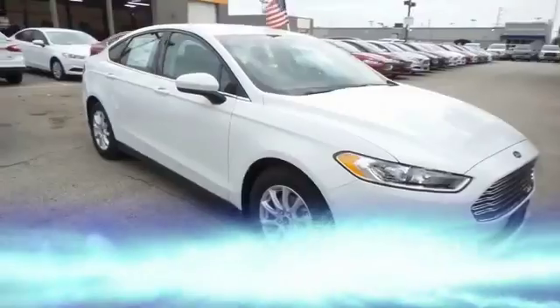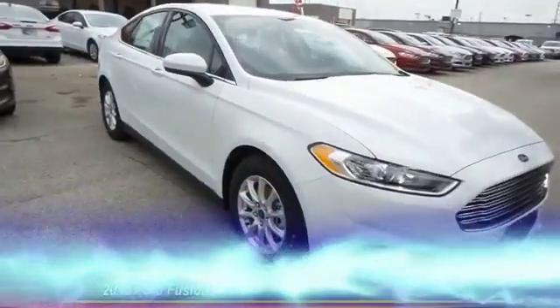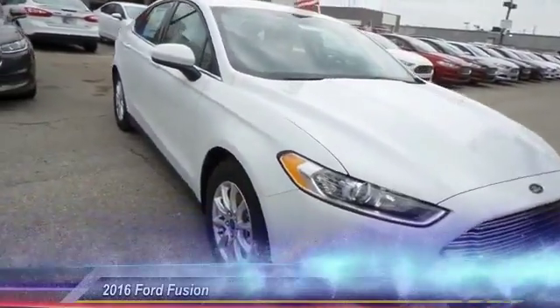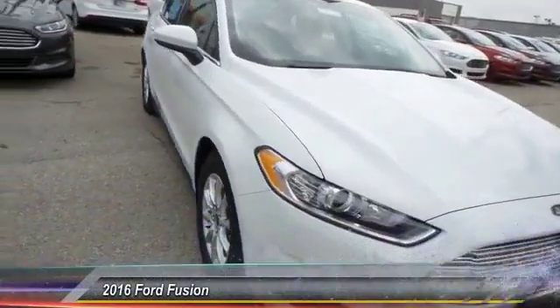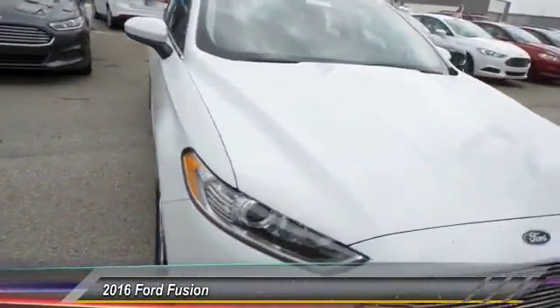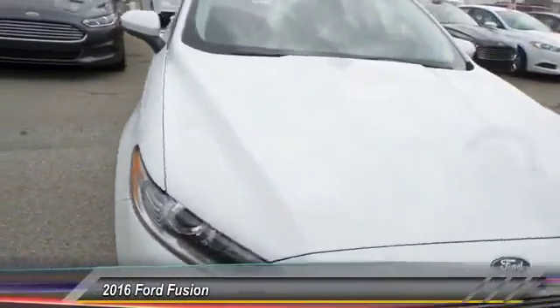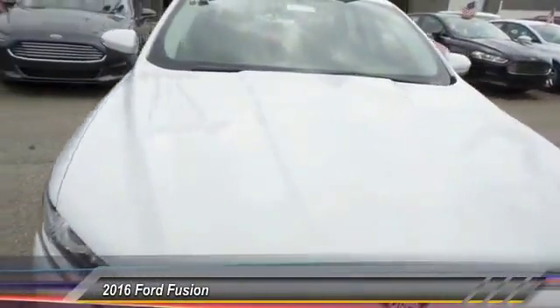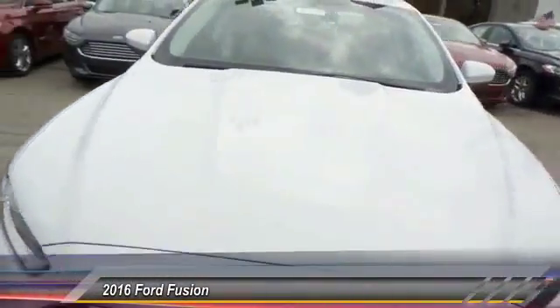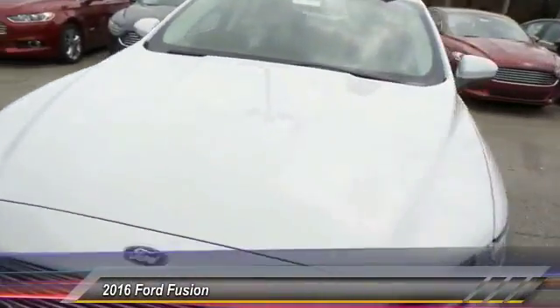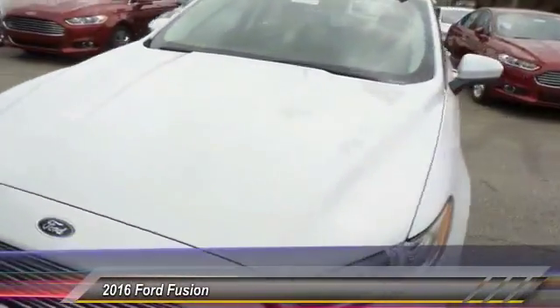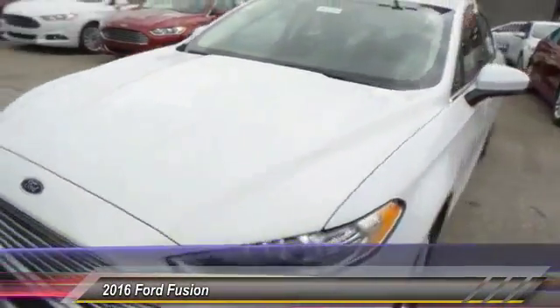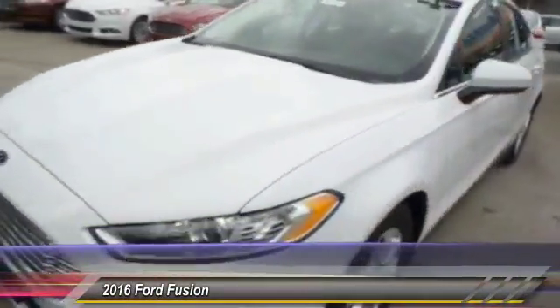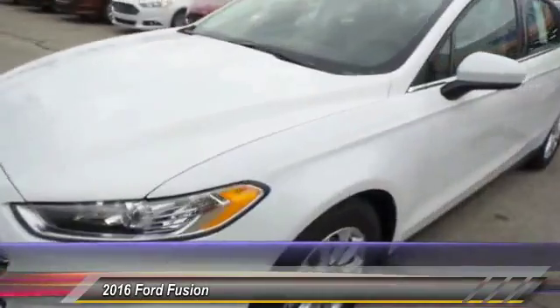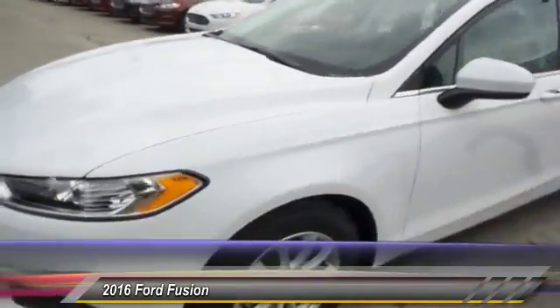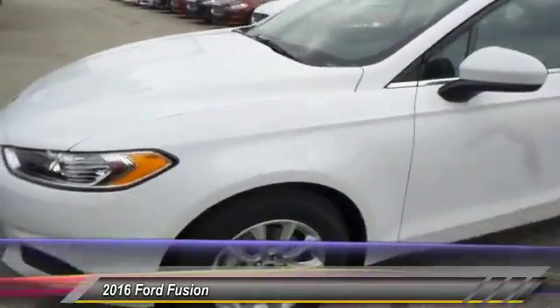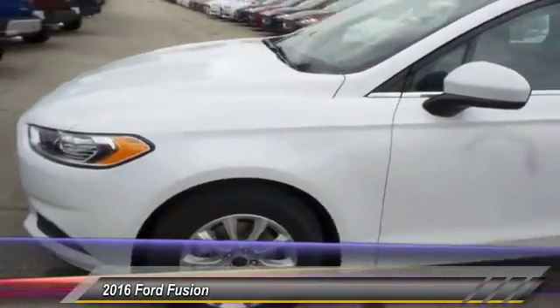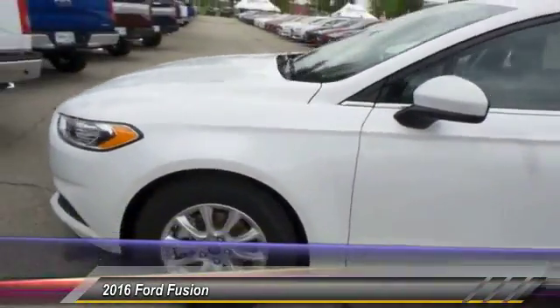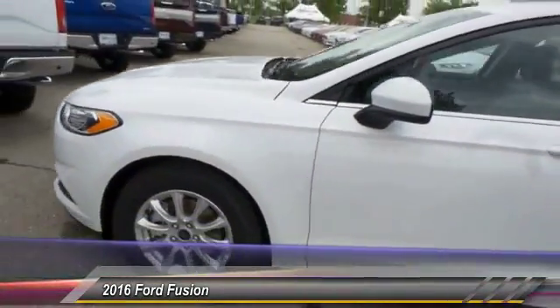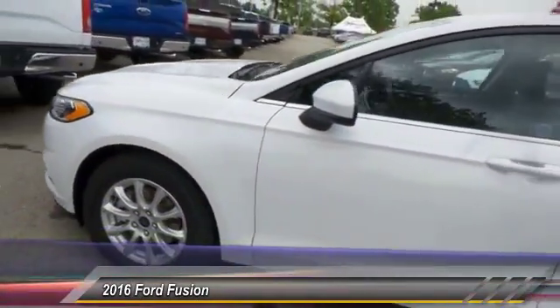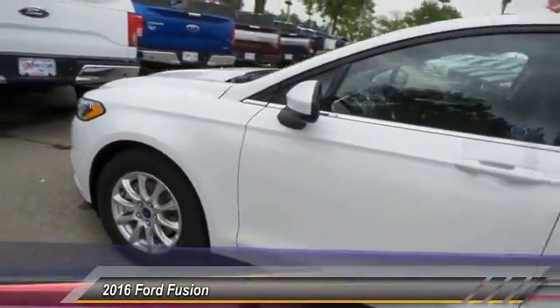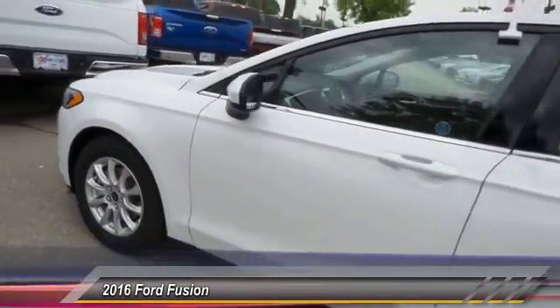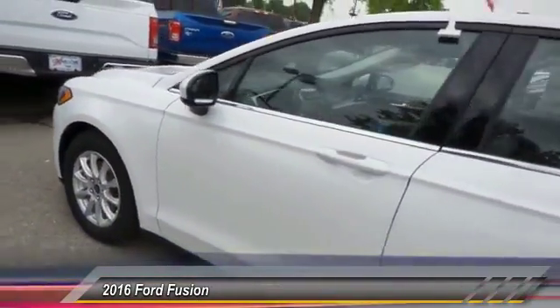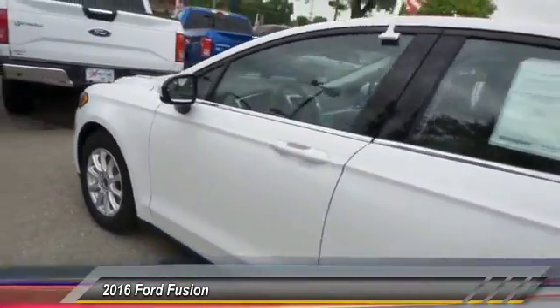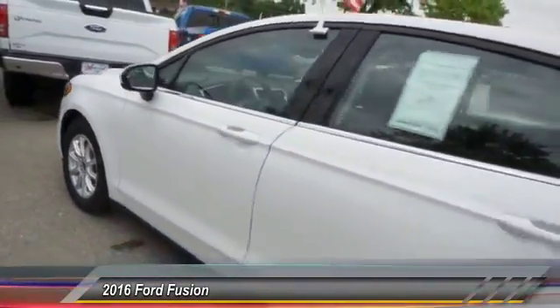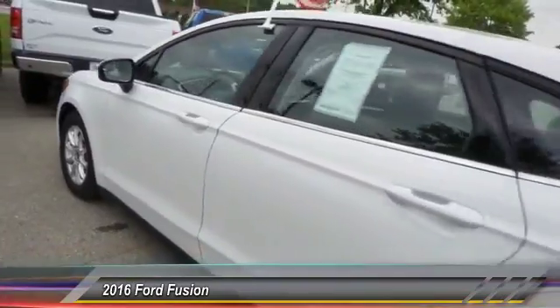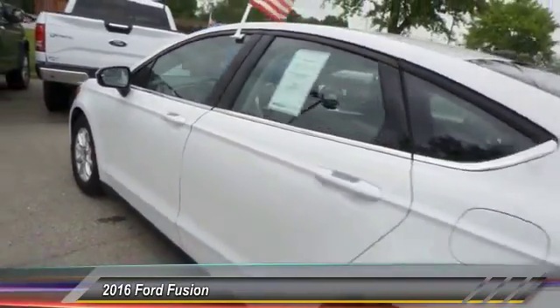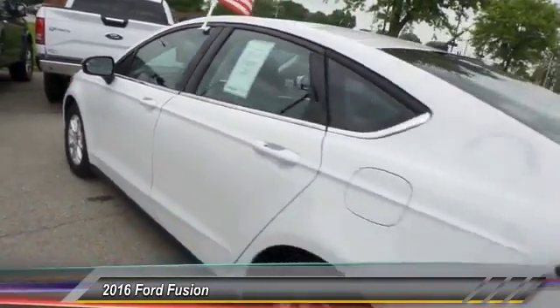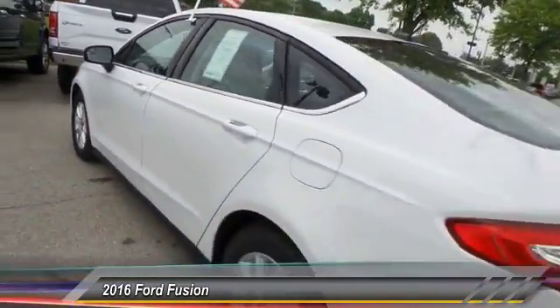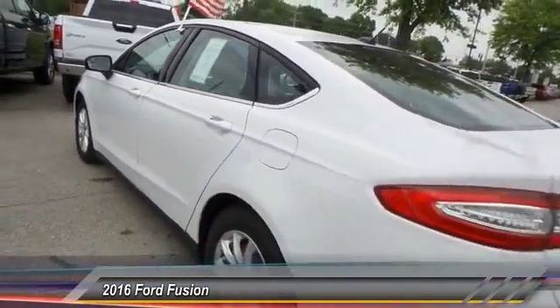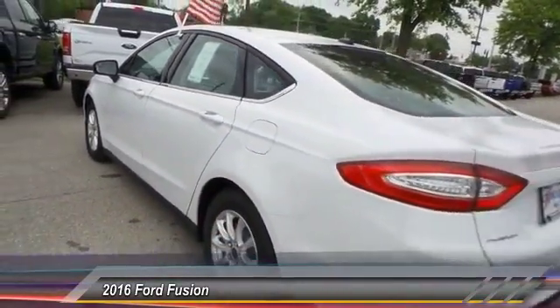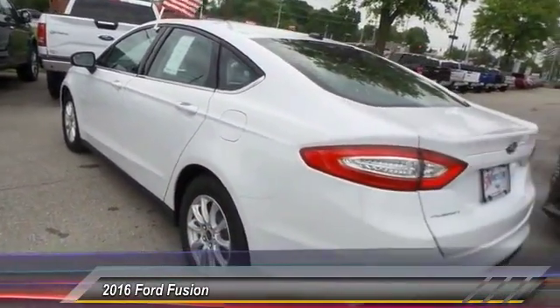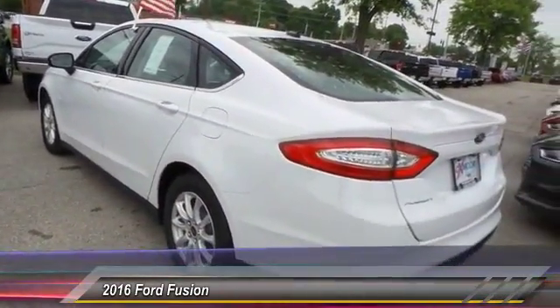The 2016 Ford Fusion — you can have both. Impressive power and great economy in a Fusion, priced below $20,000. This vehicle has less than 100 miles.